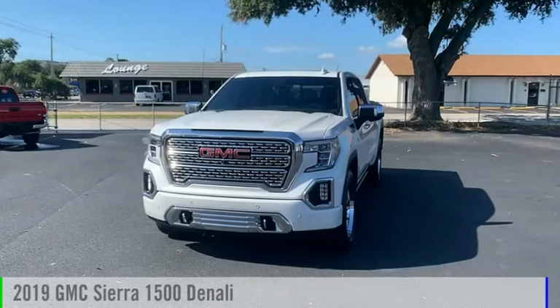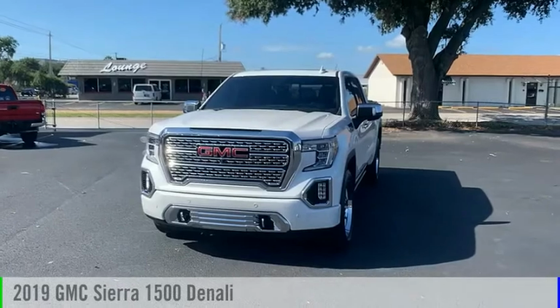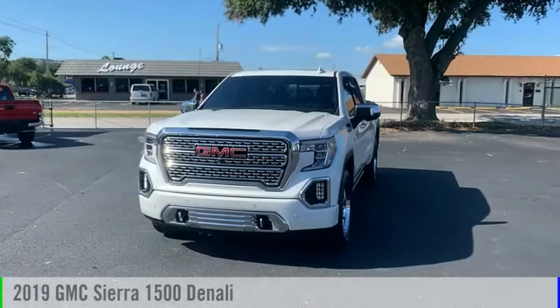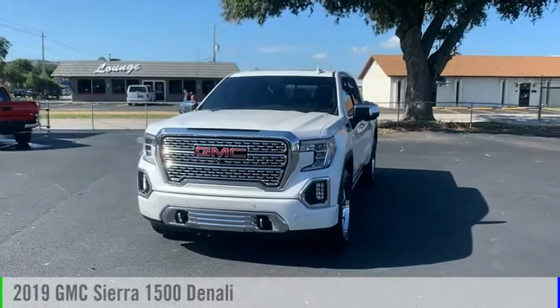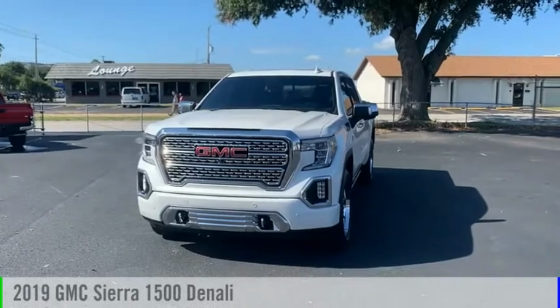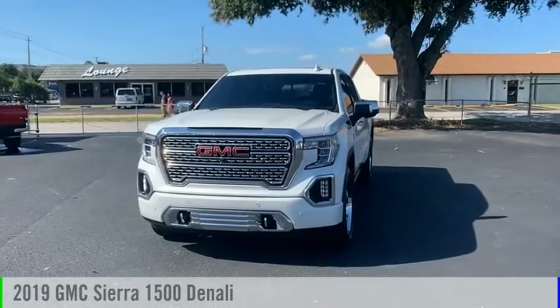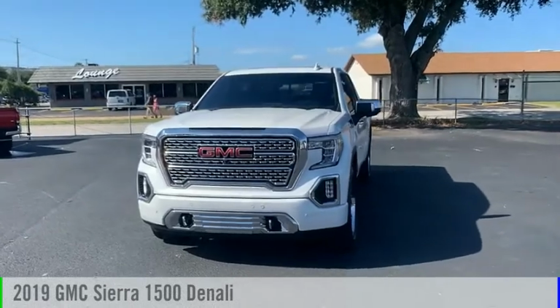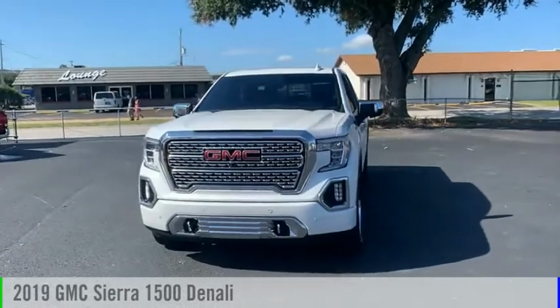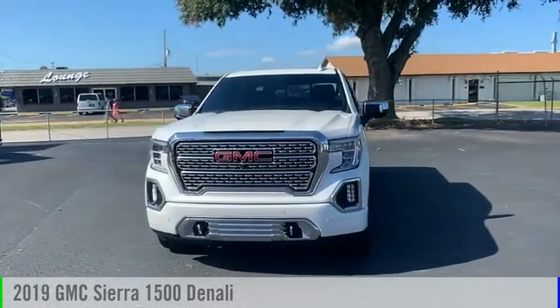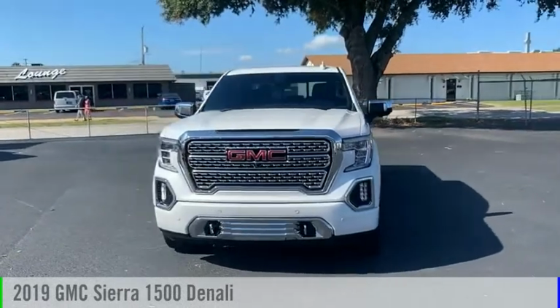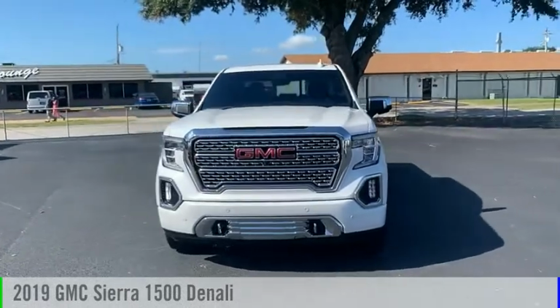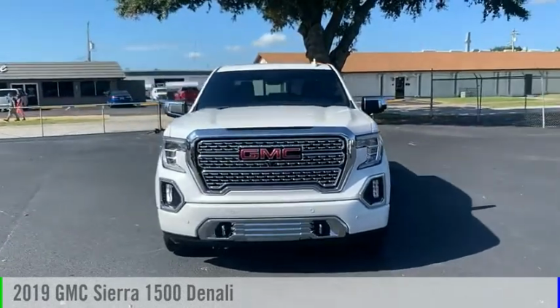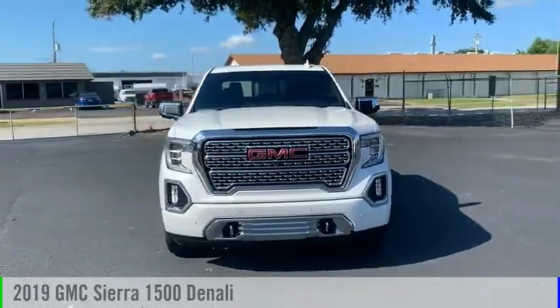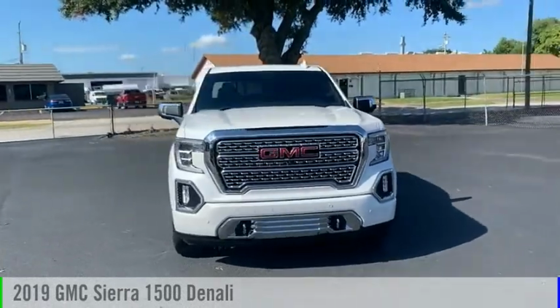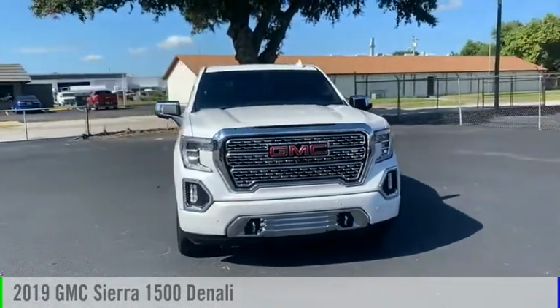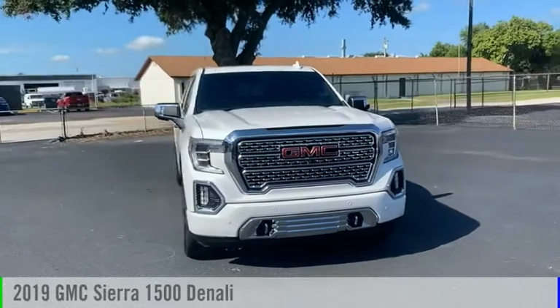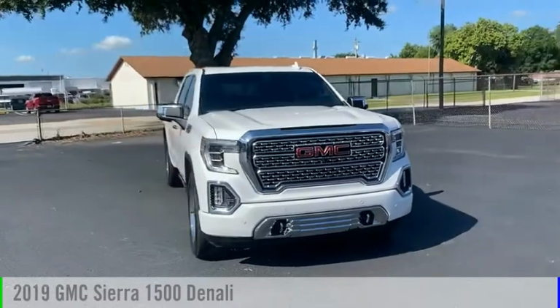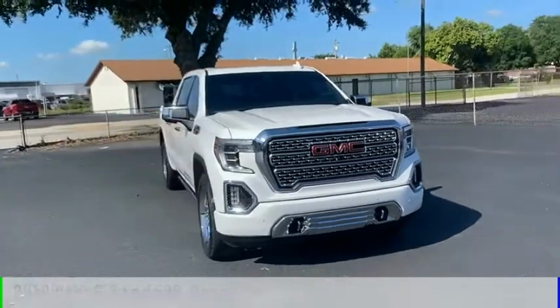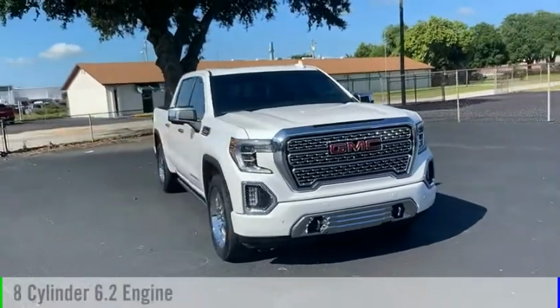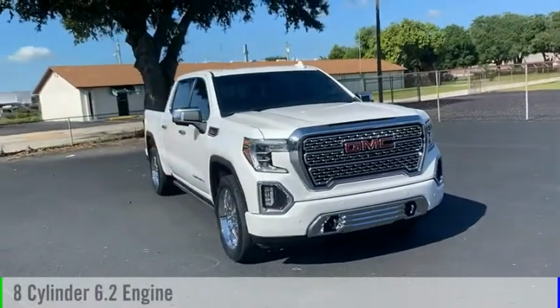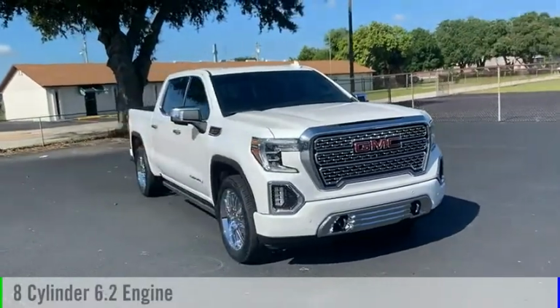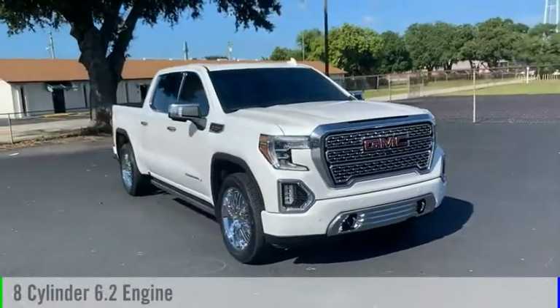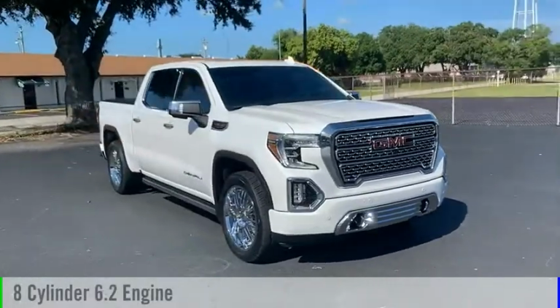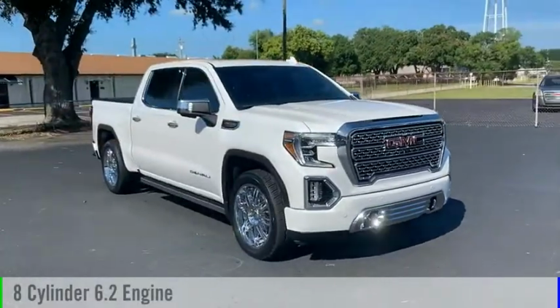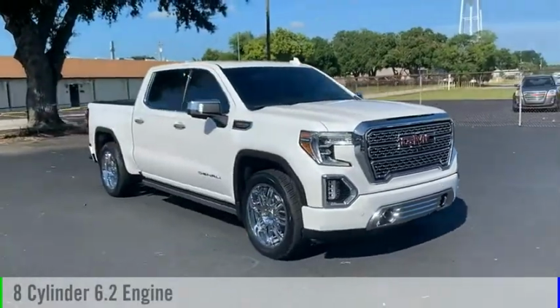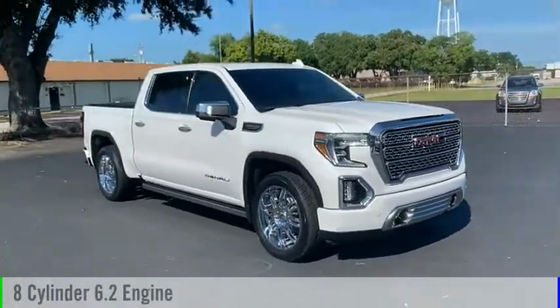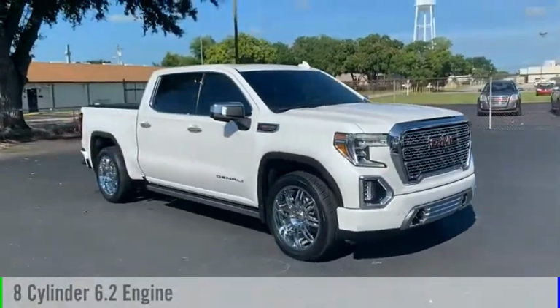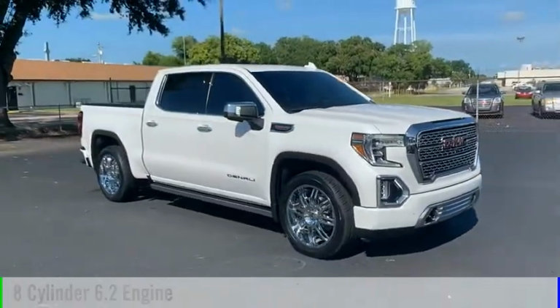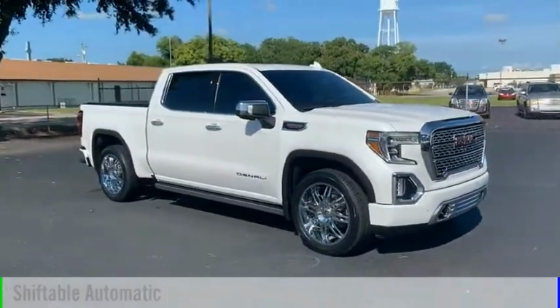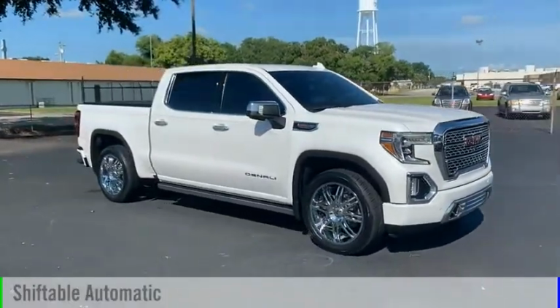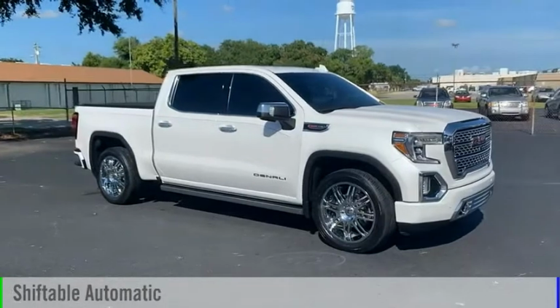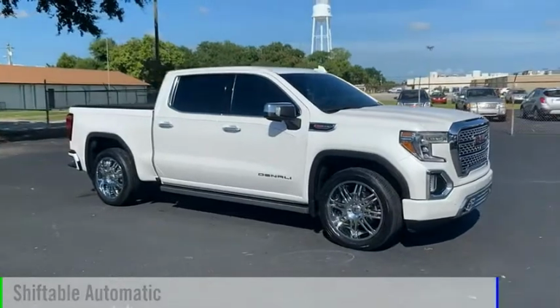You are going to love the 2019 Sierra 1500. This vehicle is powered by a 8-cylinder, 6.2-liter engine and comes with an automatic transmission.